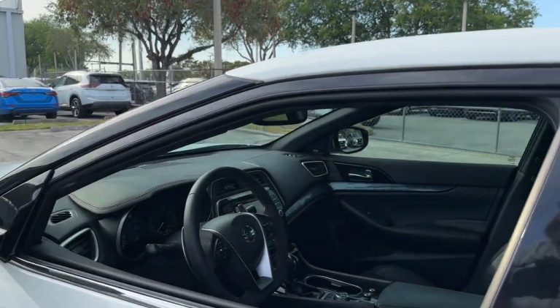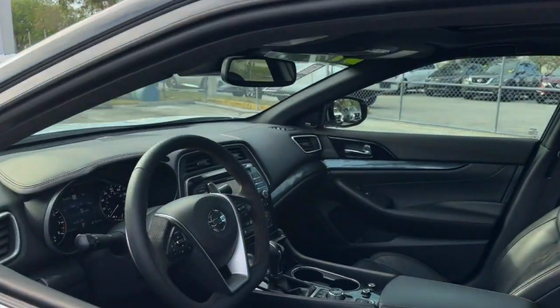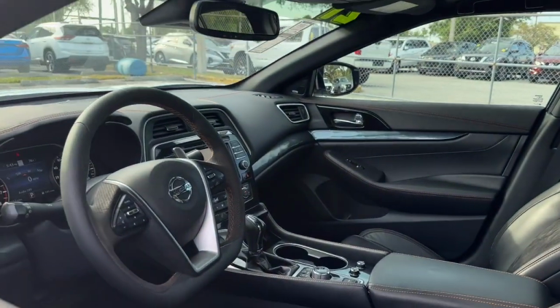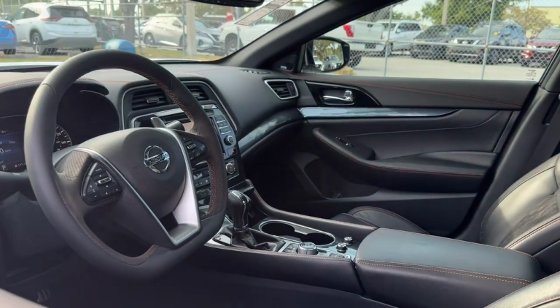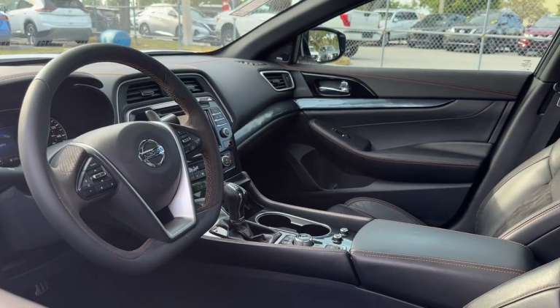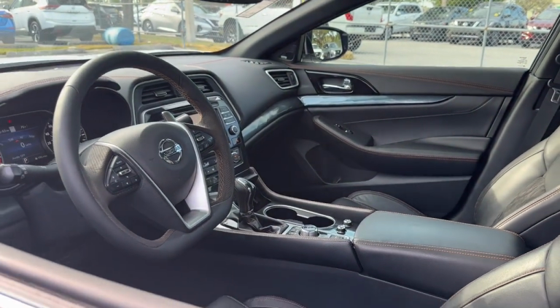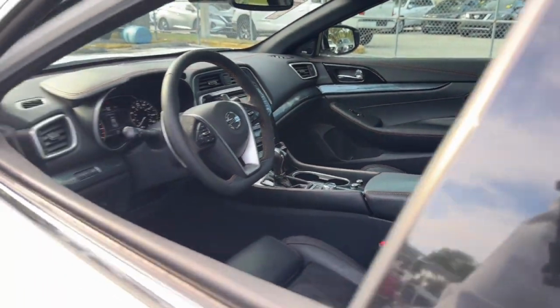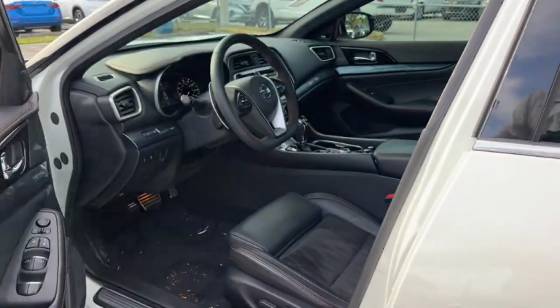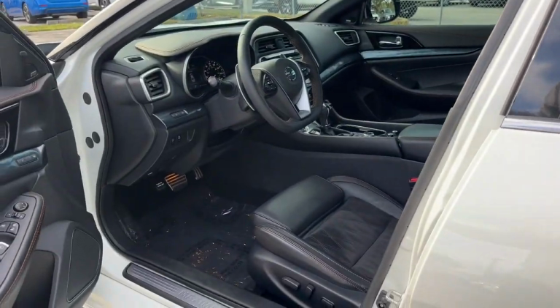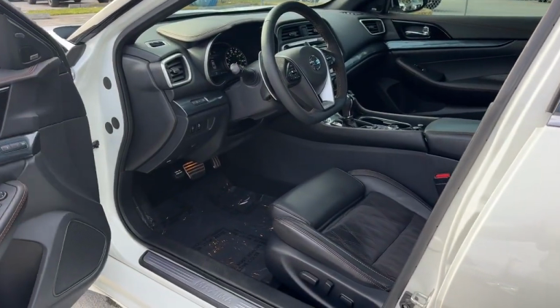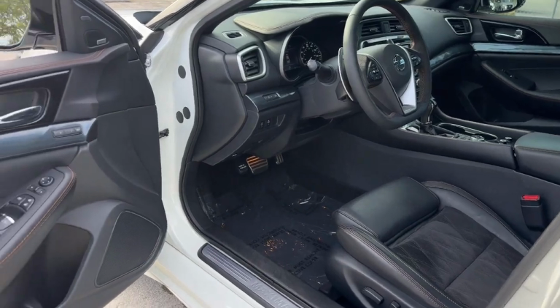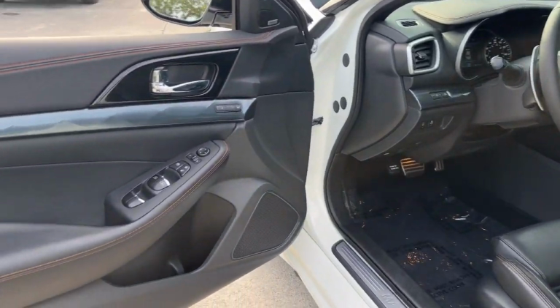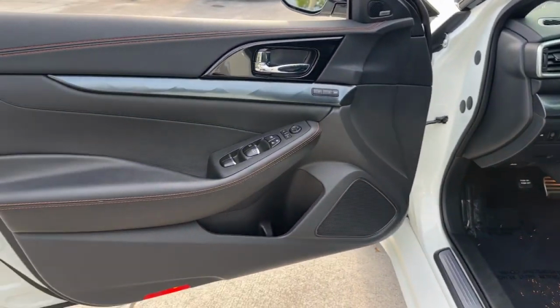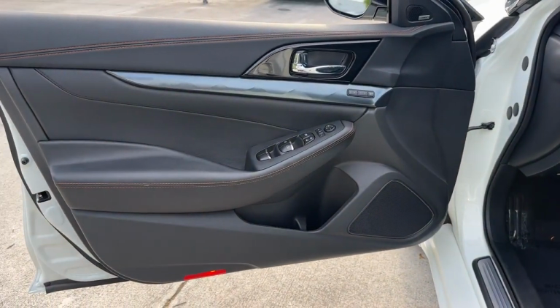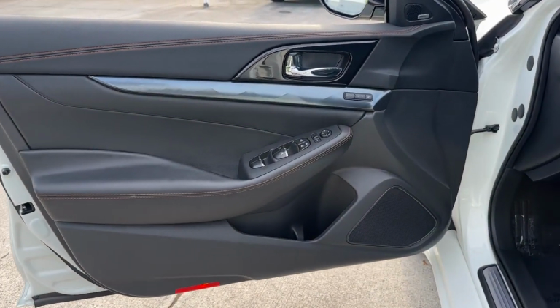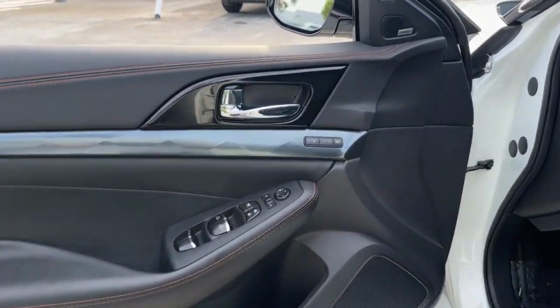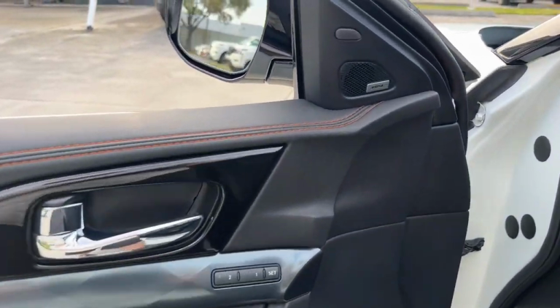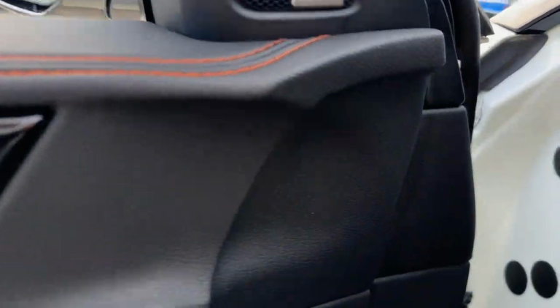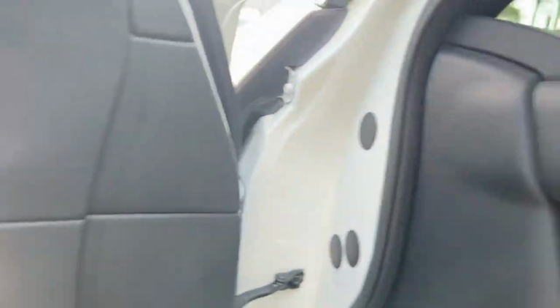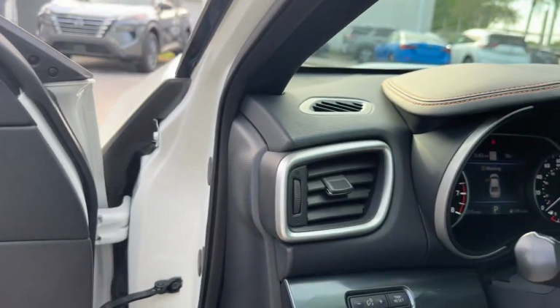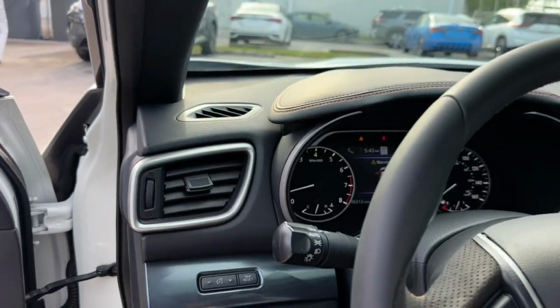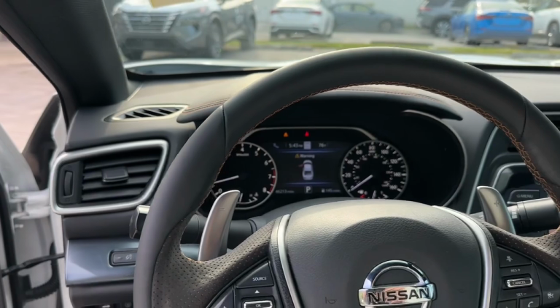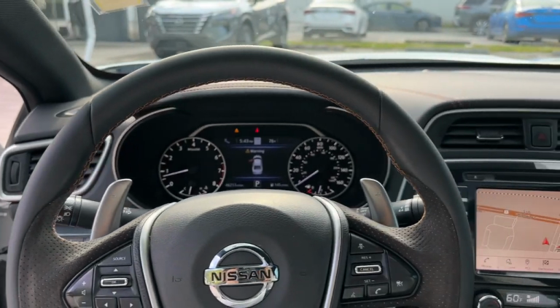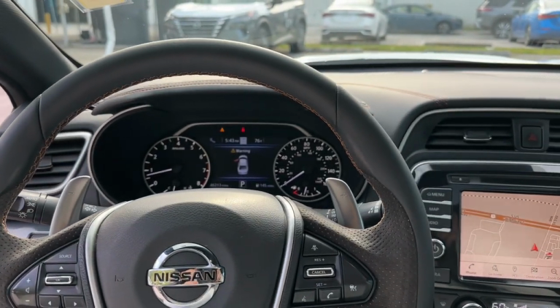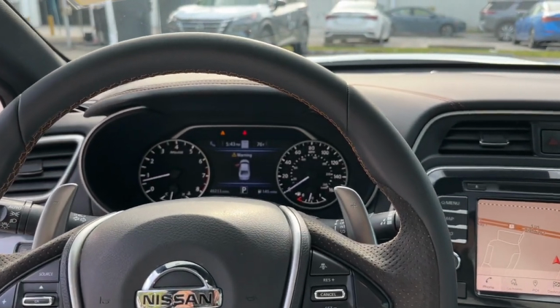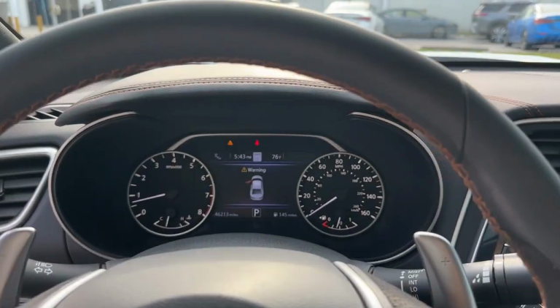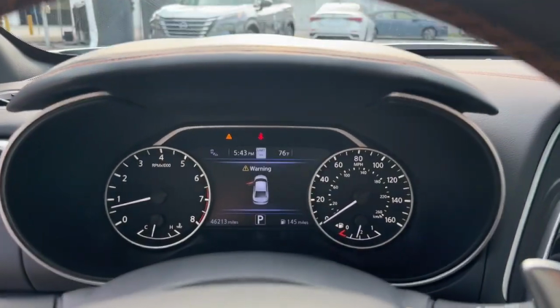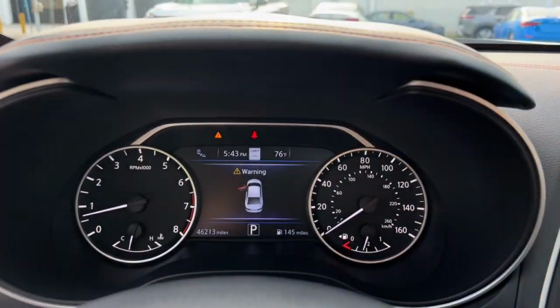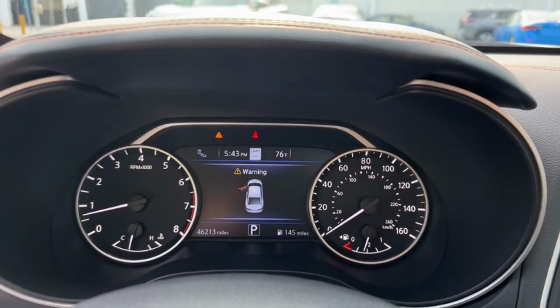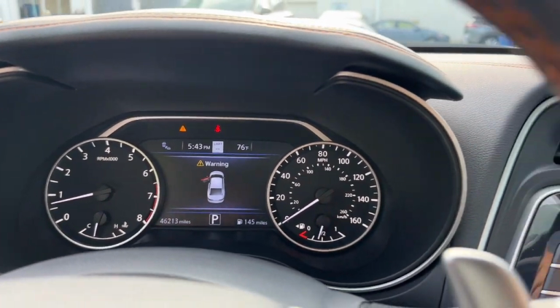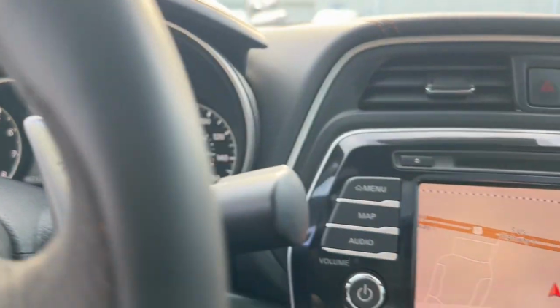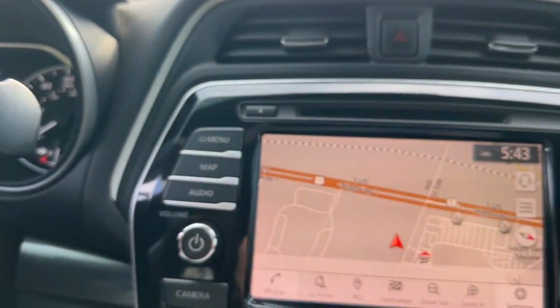Heated steering wheel, pre-collision system, intelligent auto on-off high beams, lane departure warning, navigation system, keyless entry, sun moonroof, backup camera, cooled front seat, power passenger seat.